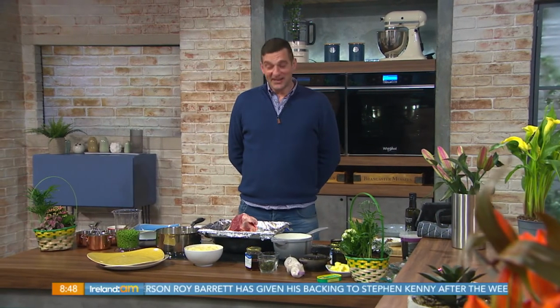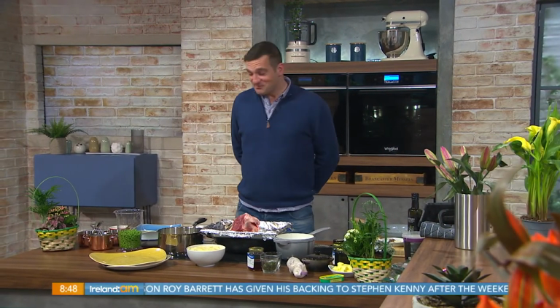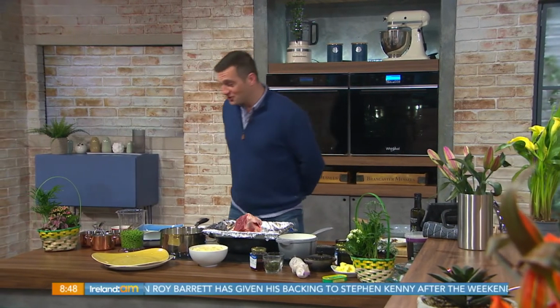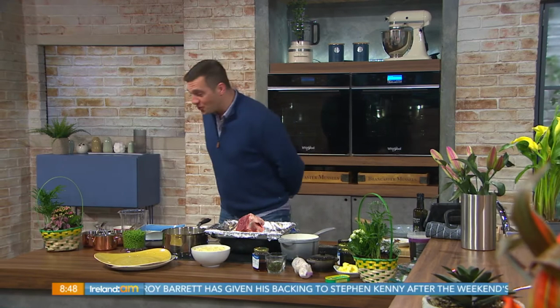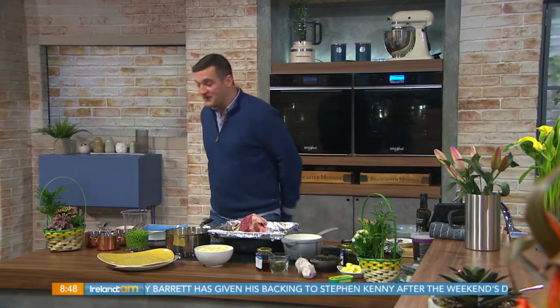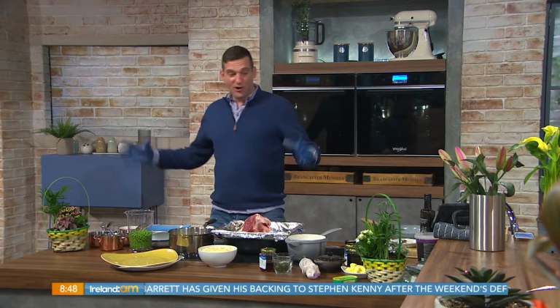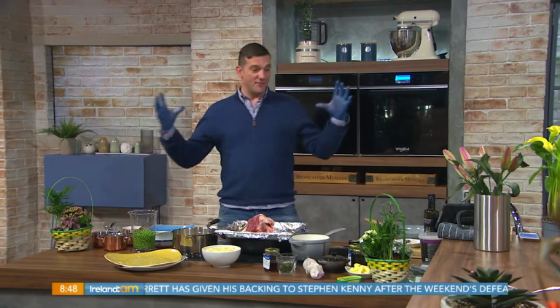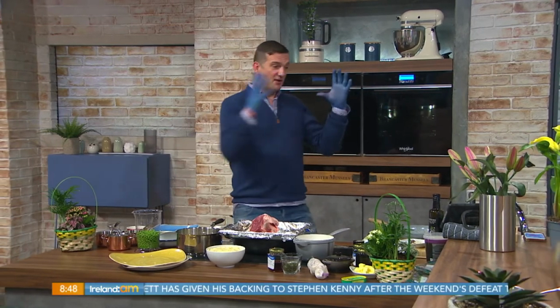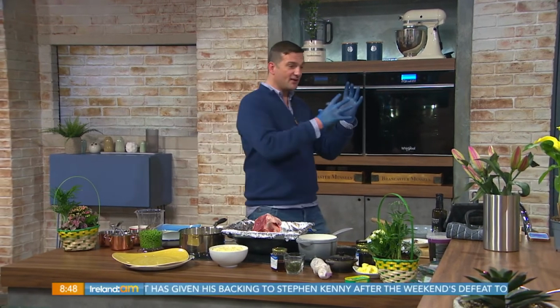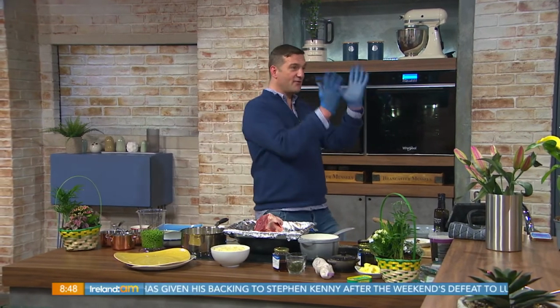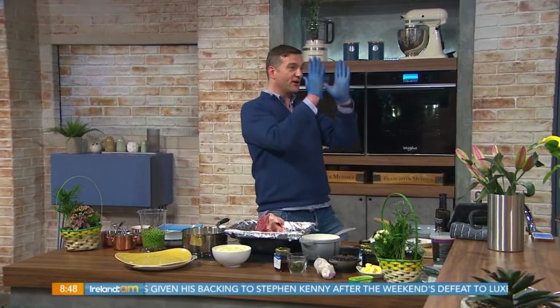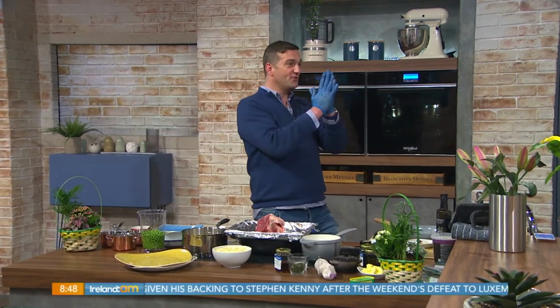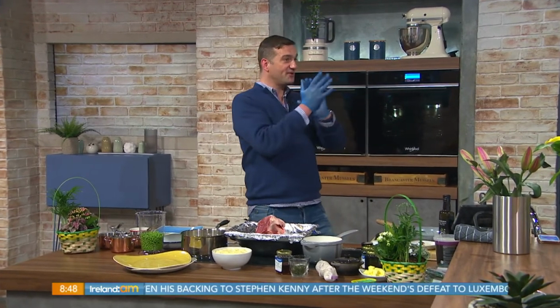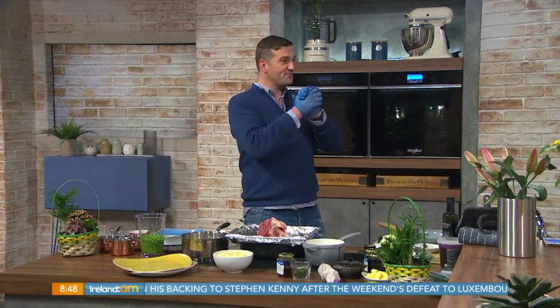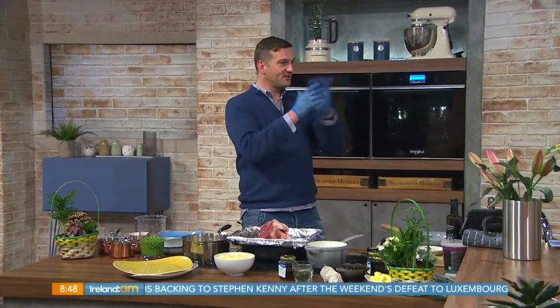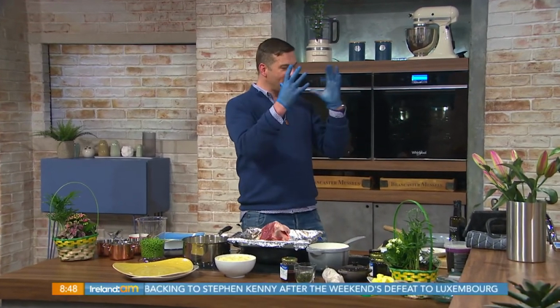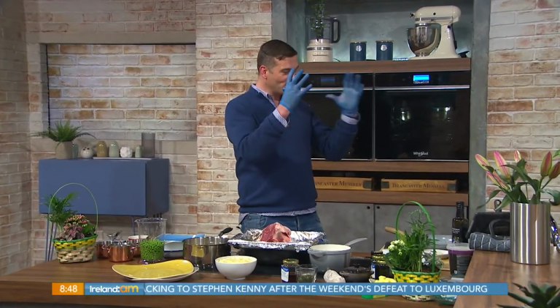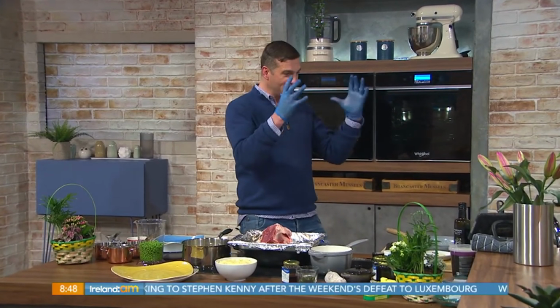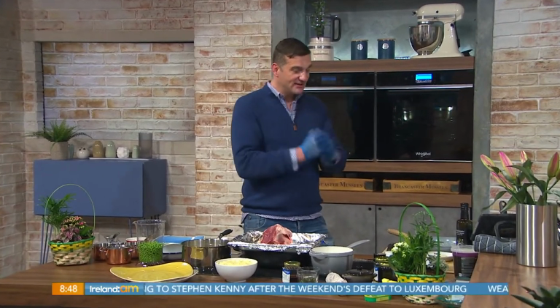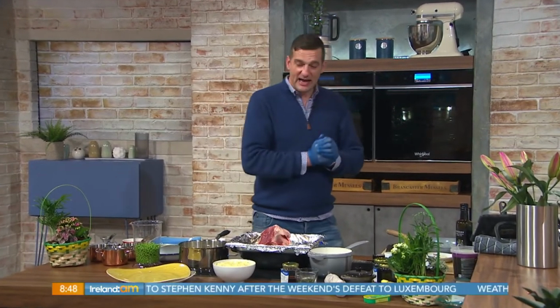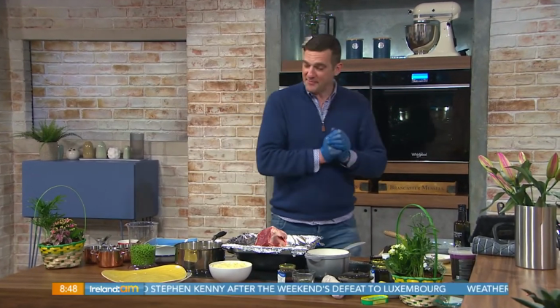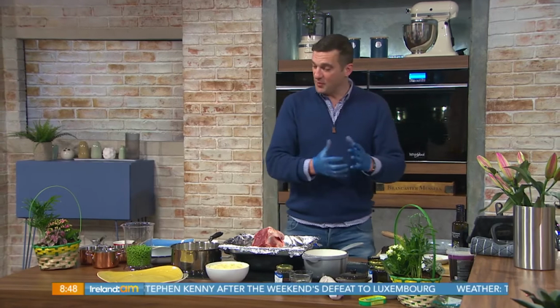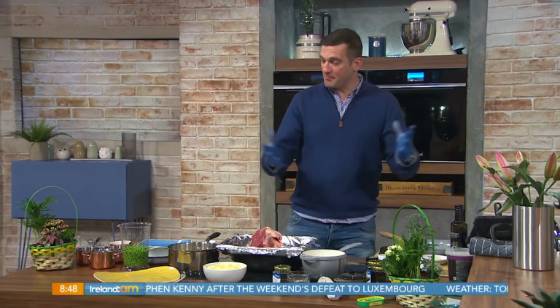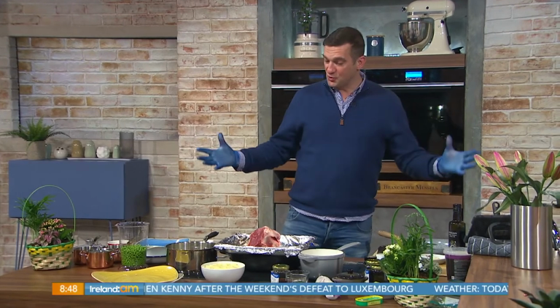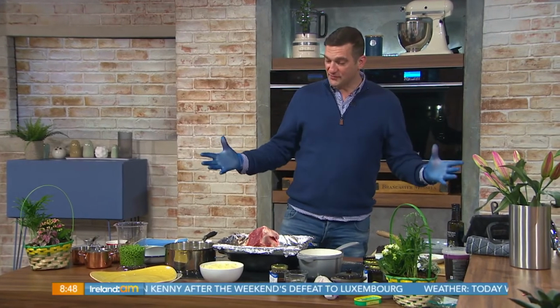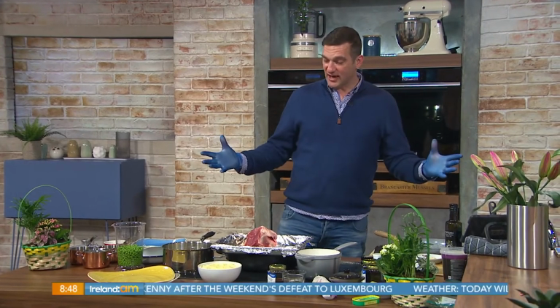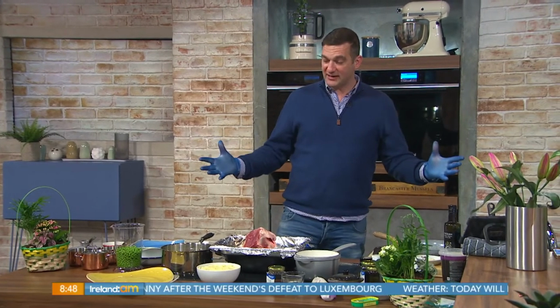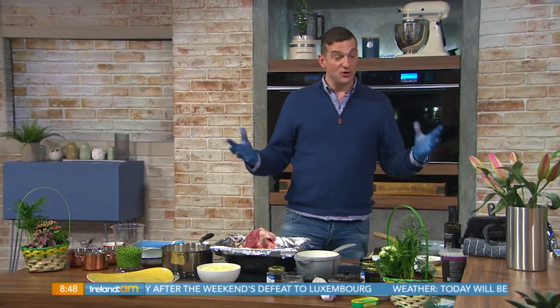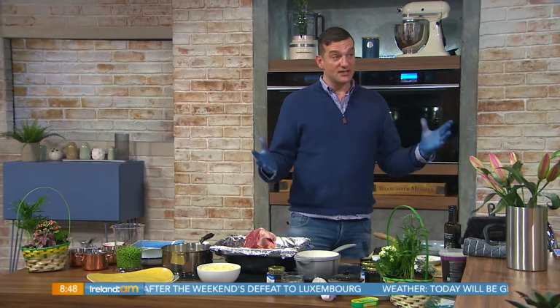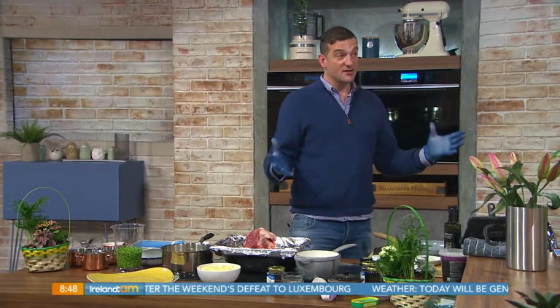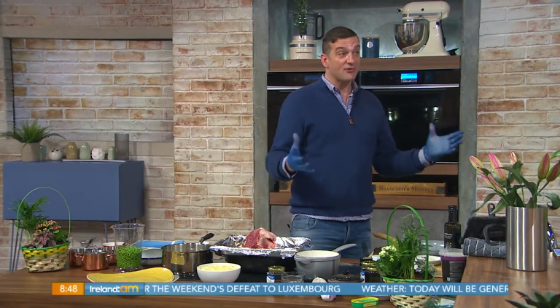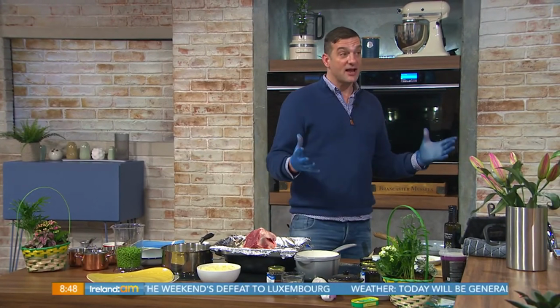It is, but you know what? If you prep everything in advance, have your gloves ready because you're handling raw meat. So we've got a beautiful Aldi new season Irish lamb.